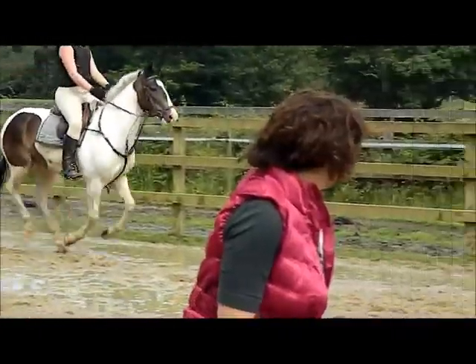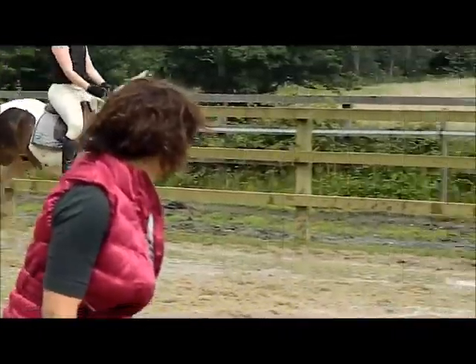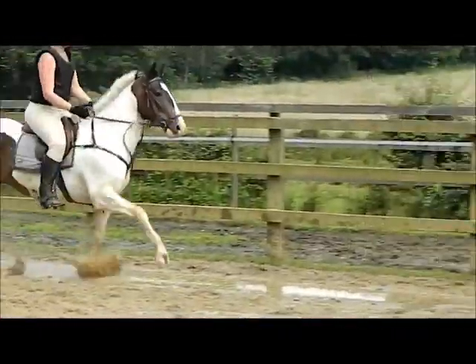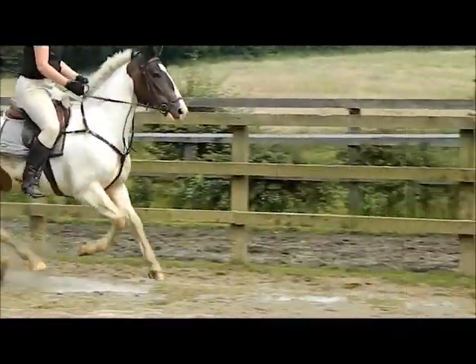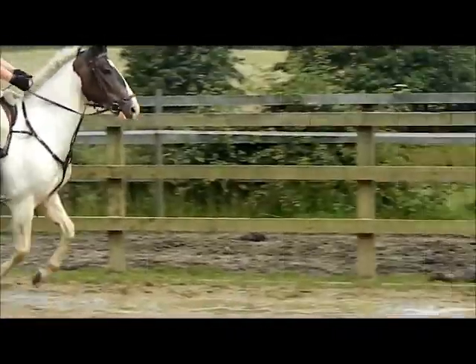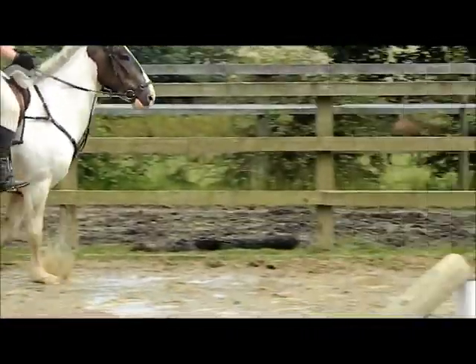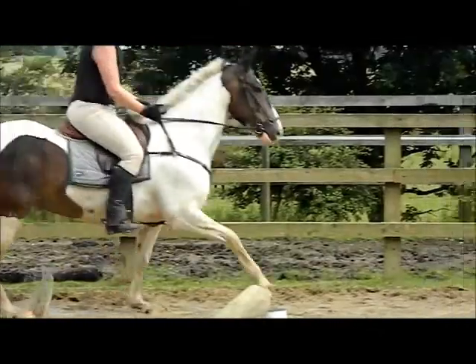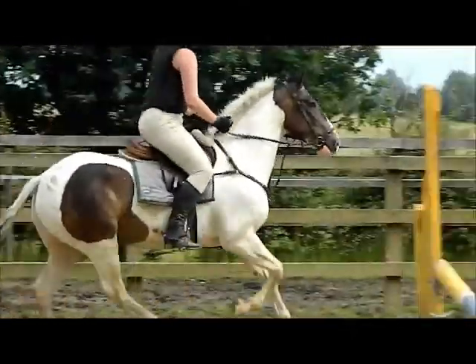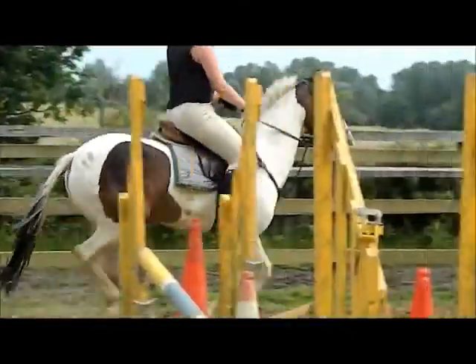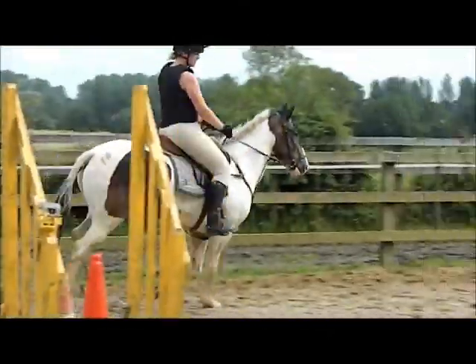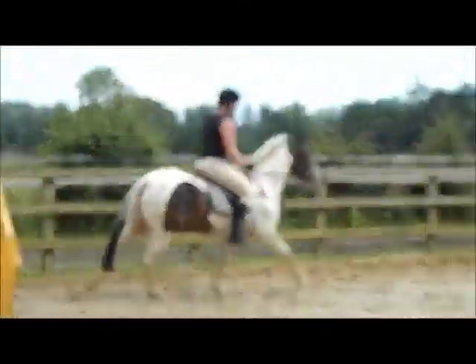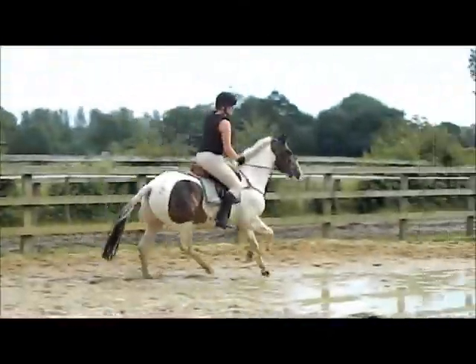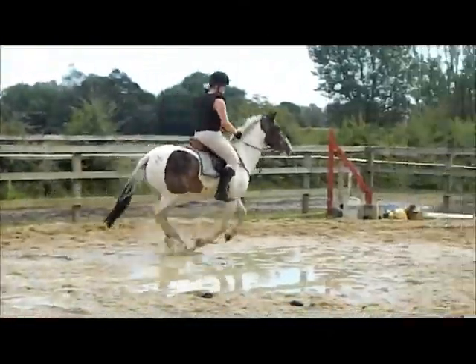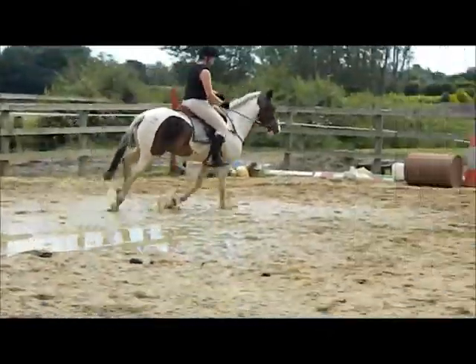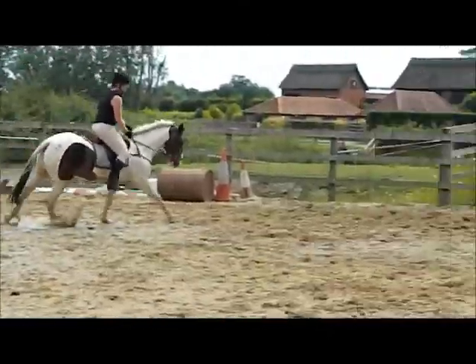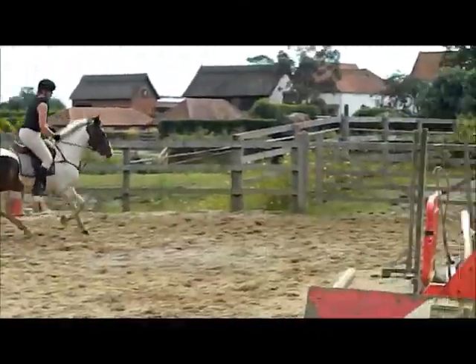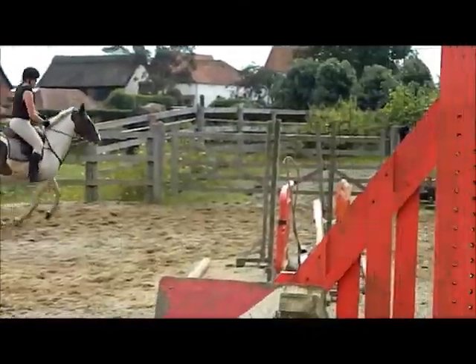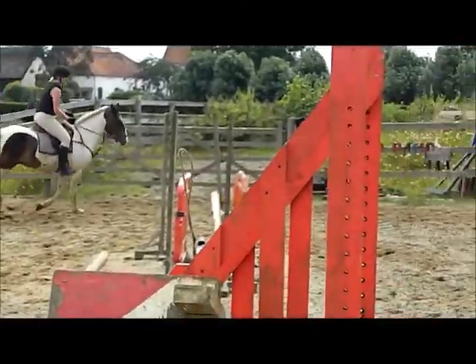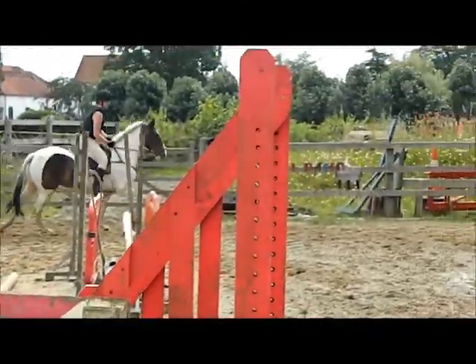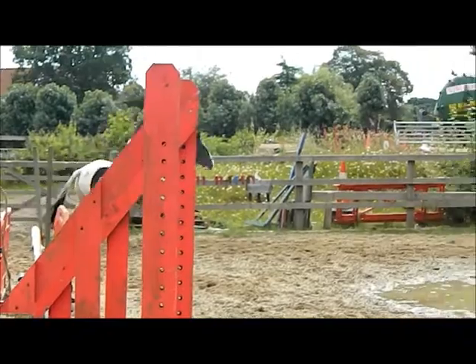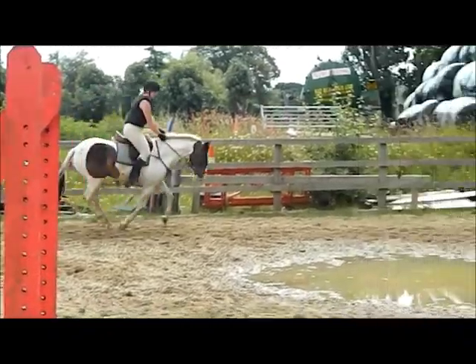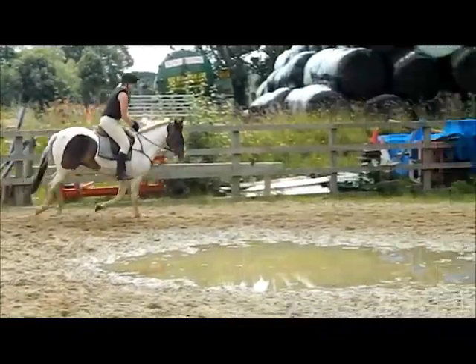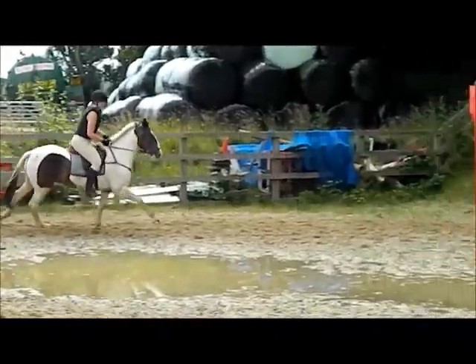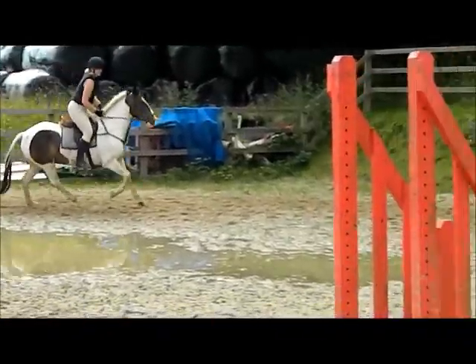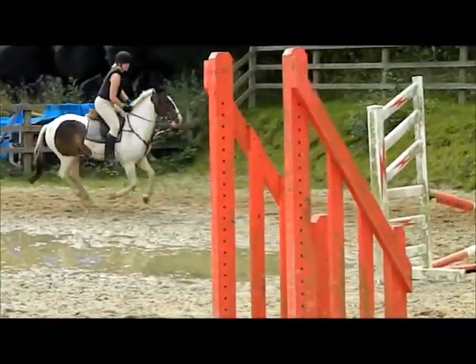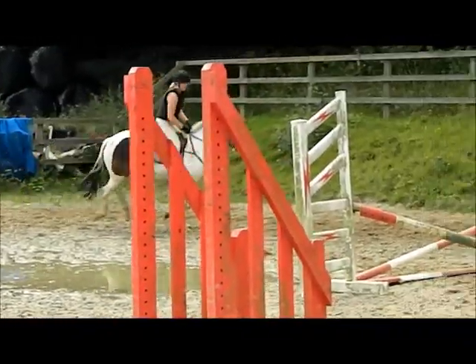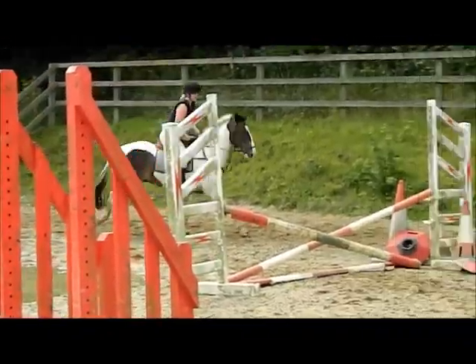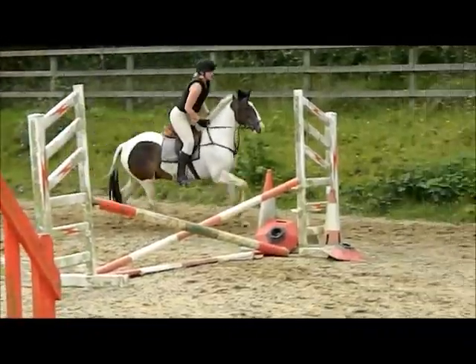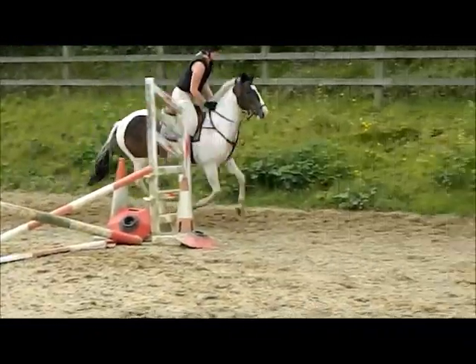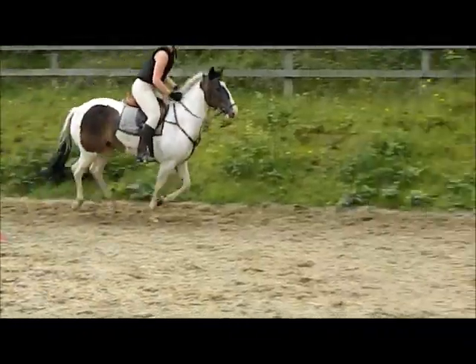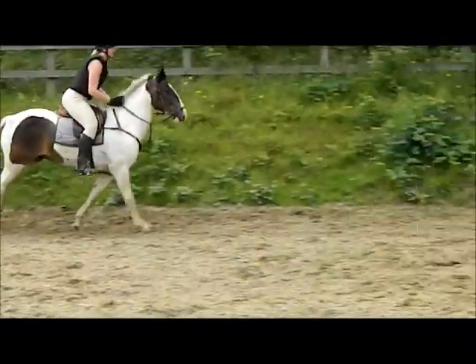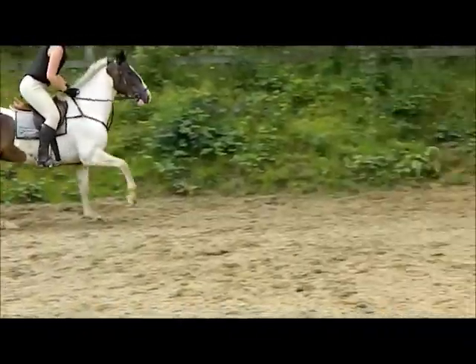Good. Well done. See if you can just slightly stand up in your stirrups. Good, you're doing a good job. I know it's difficult because he's a bit smaller, but you're doing a good job. Keep him going. Lovely.